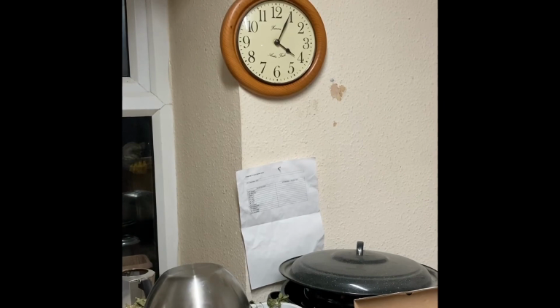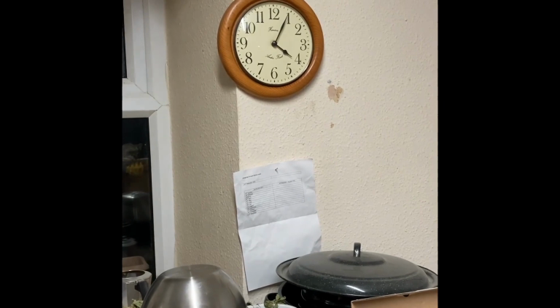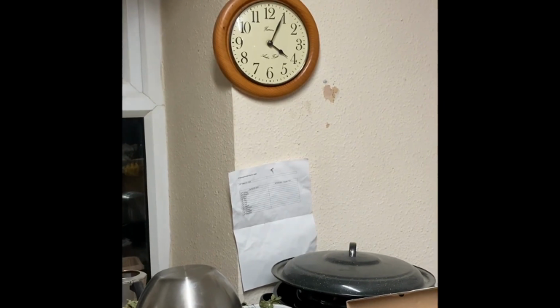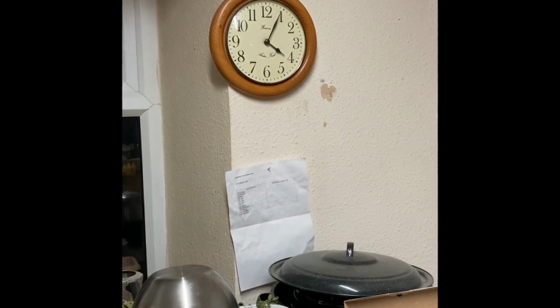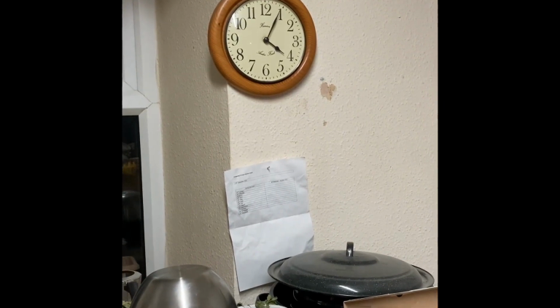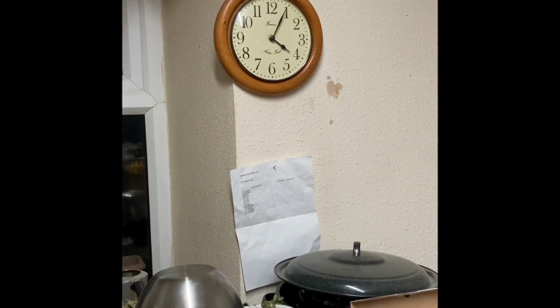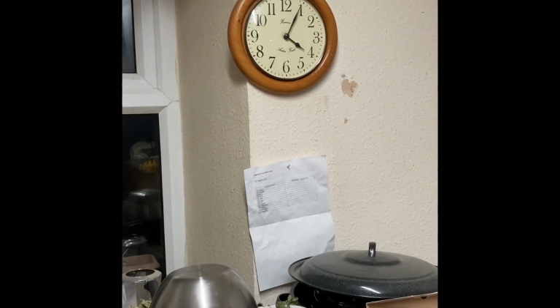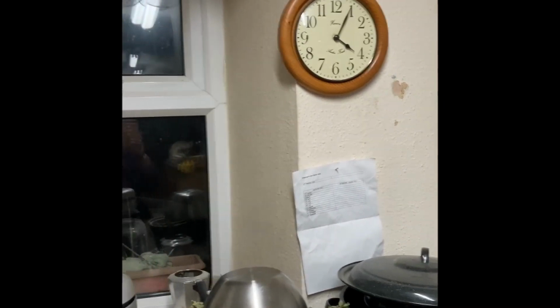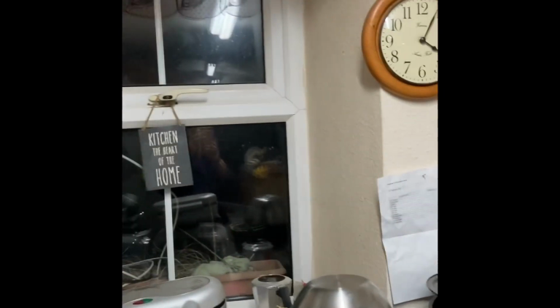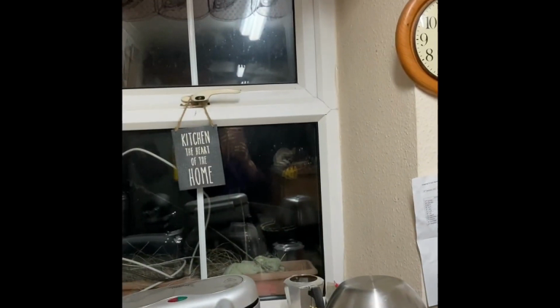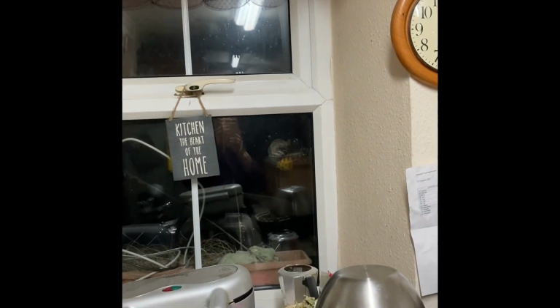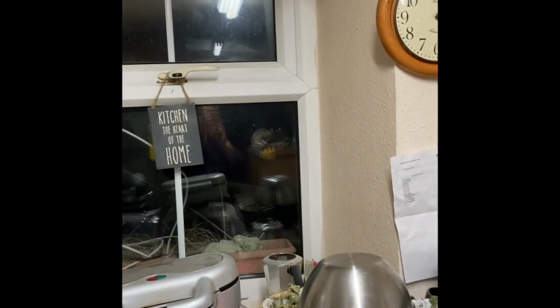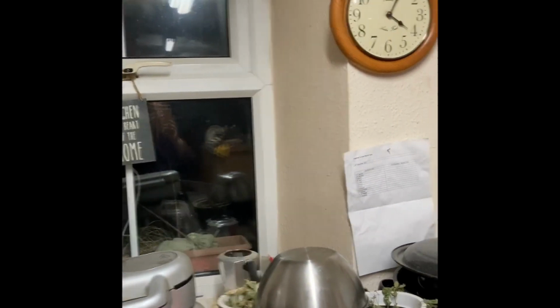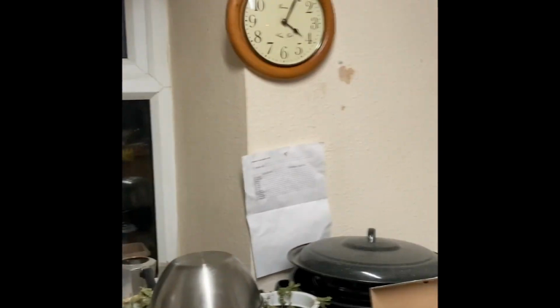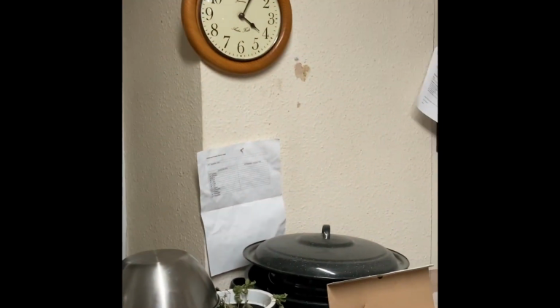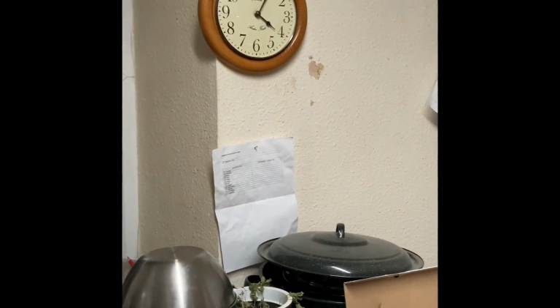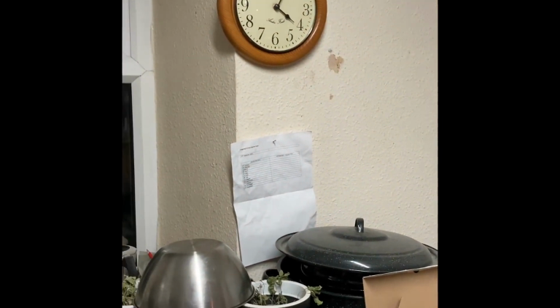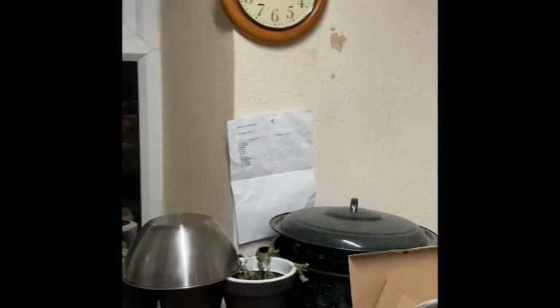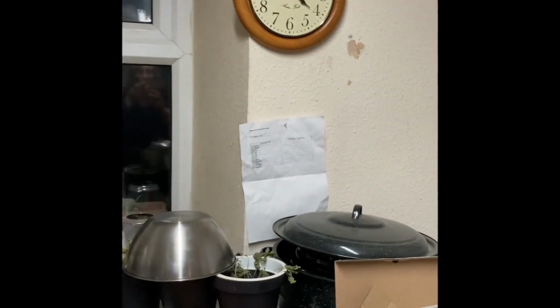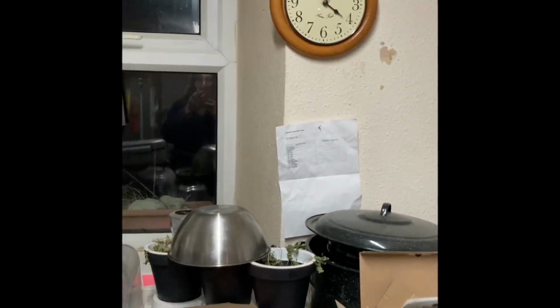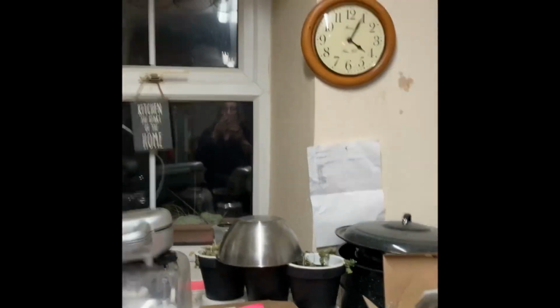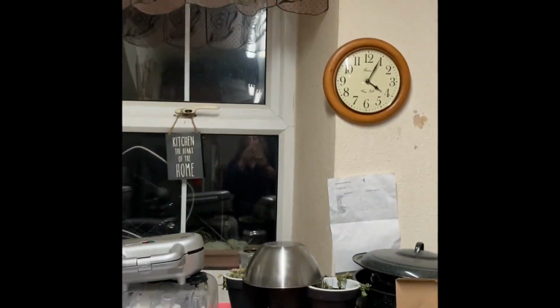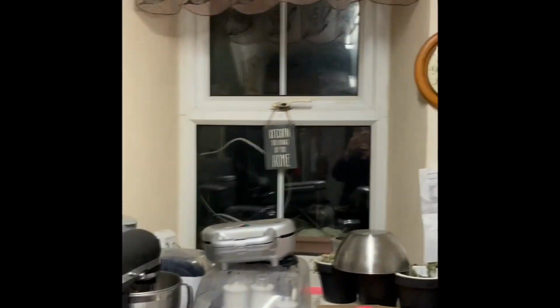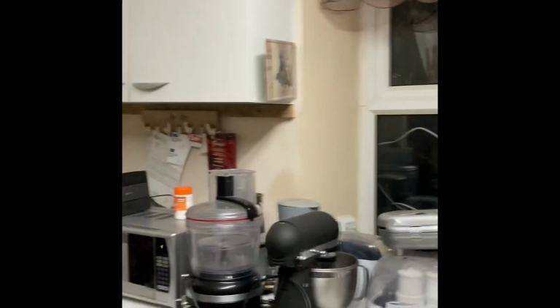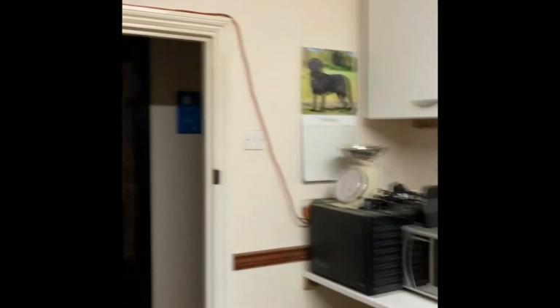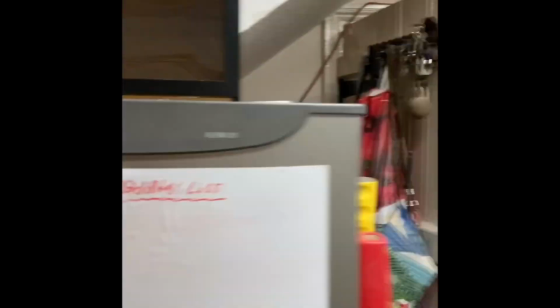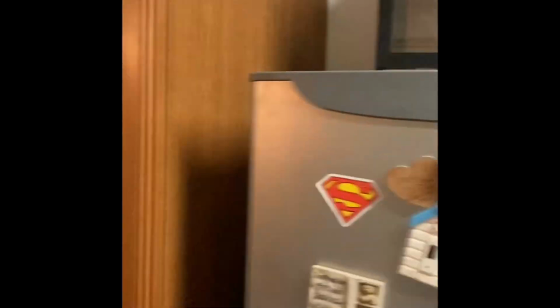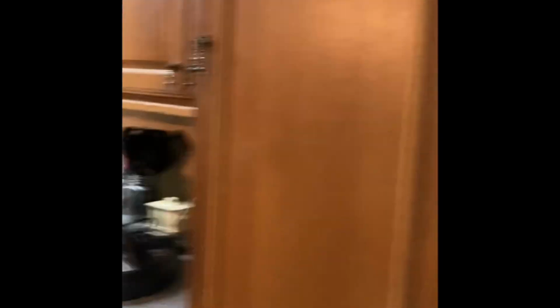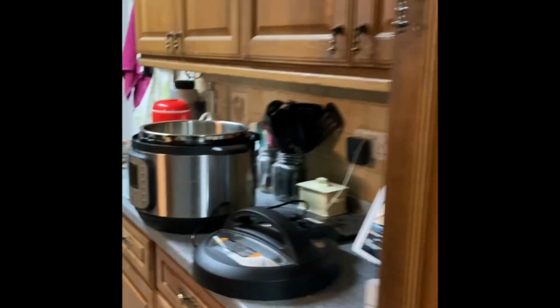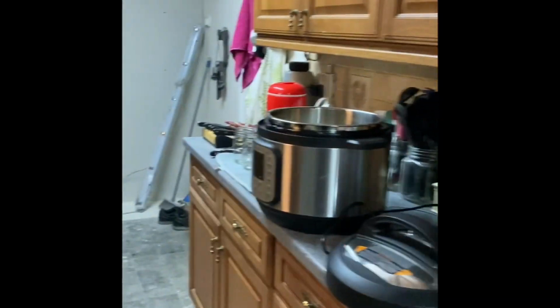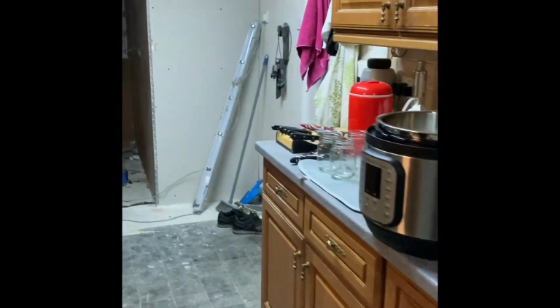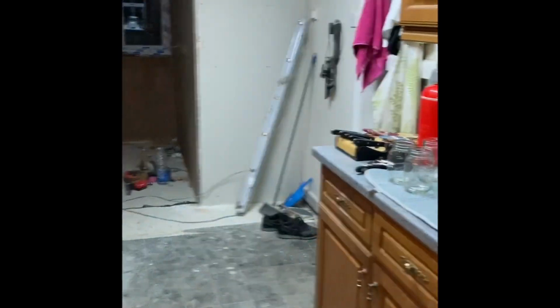It's four o'clock in the morning, still dark out there, and I'm up and about early — couldn't sleep, wide awake, so I thought I'd come down.